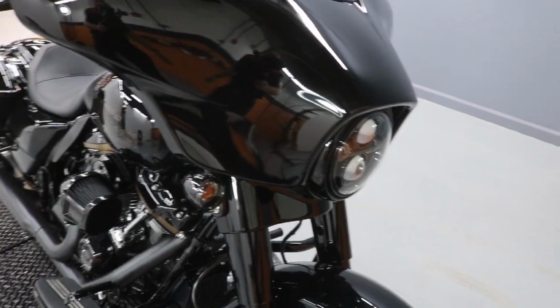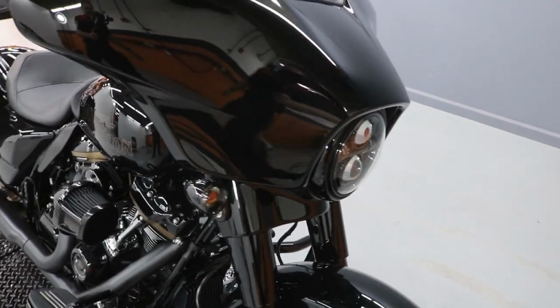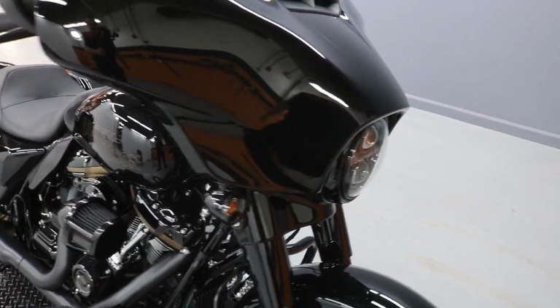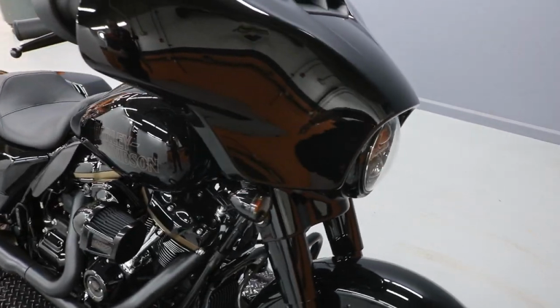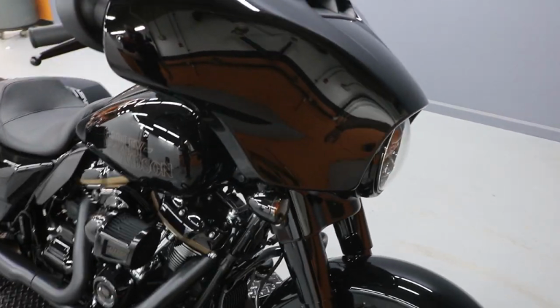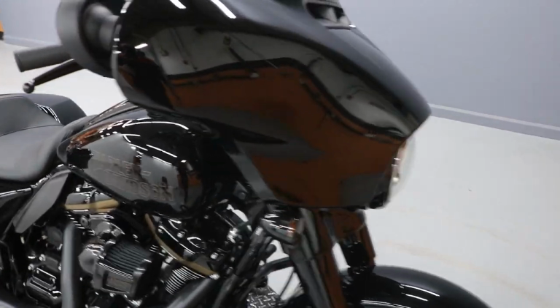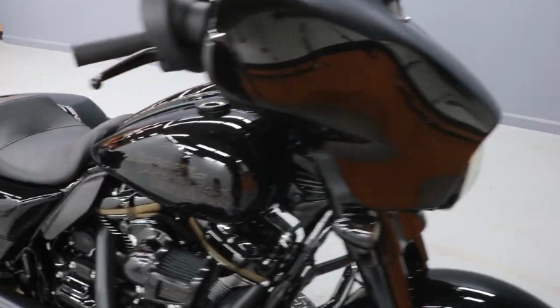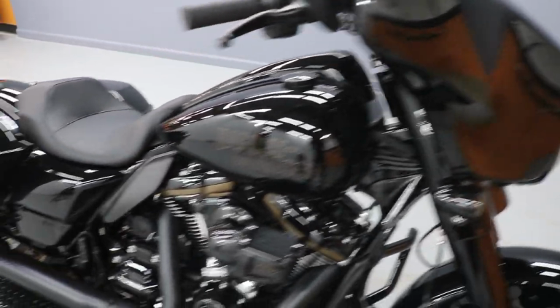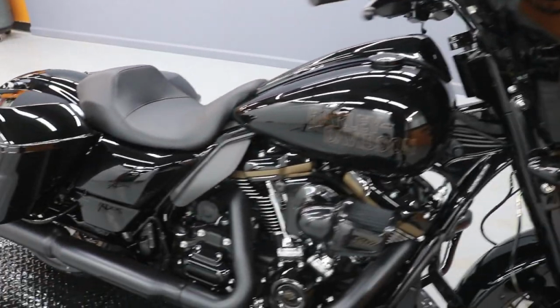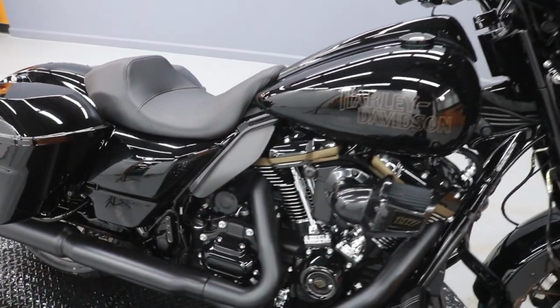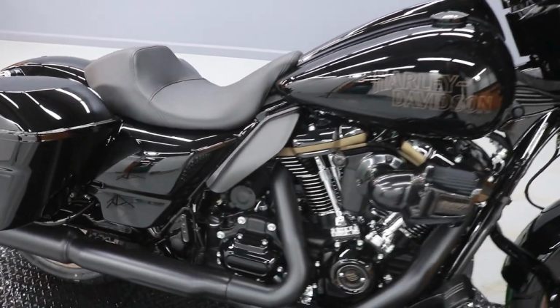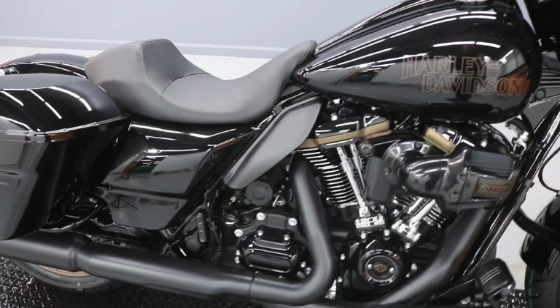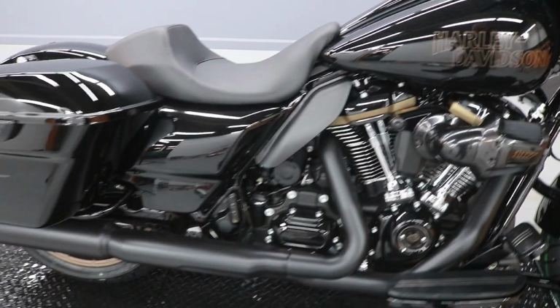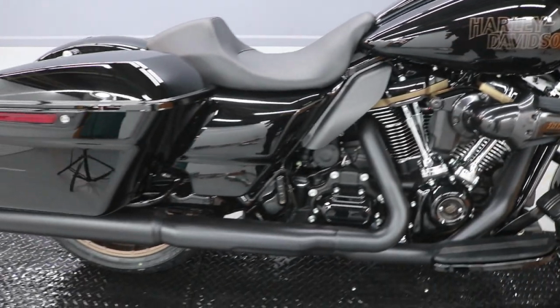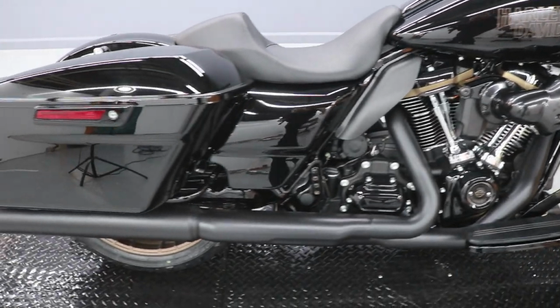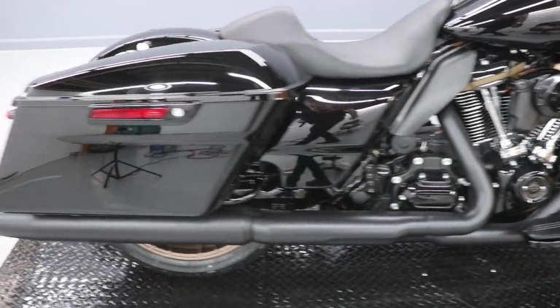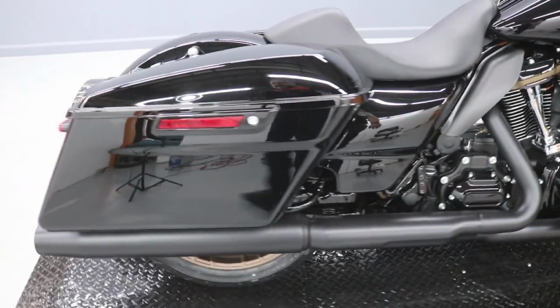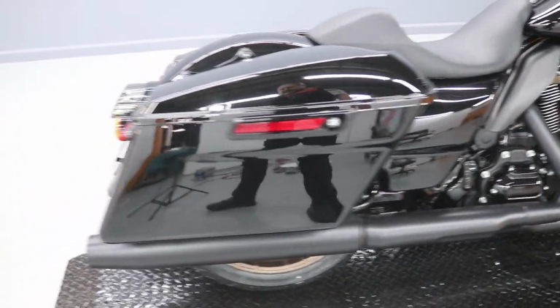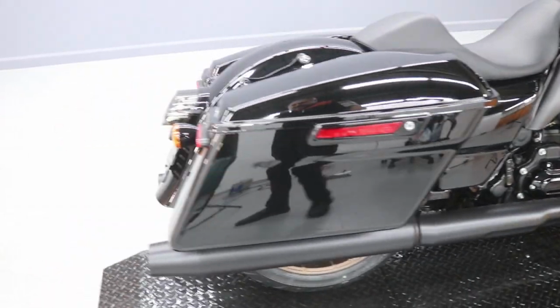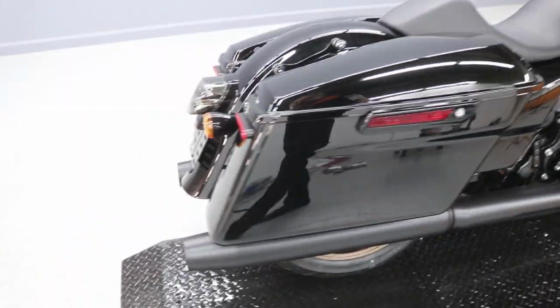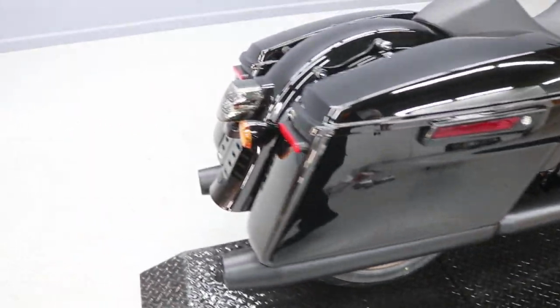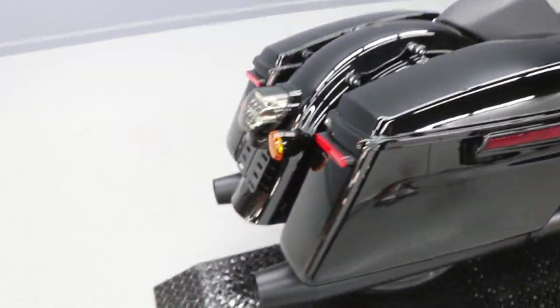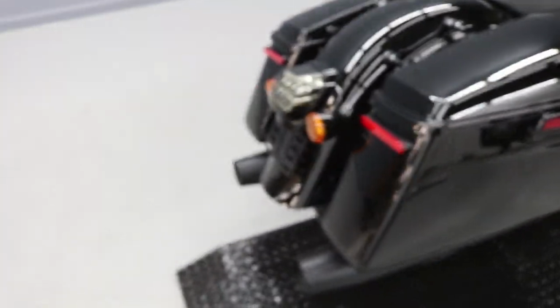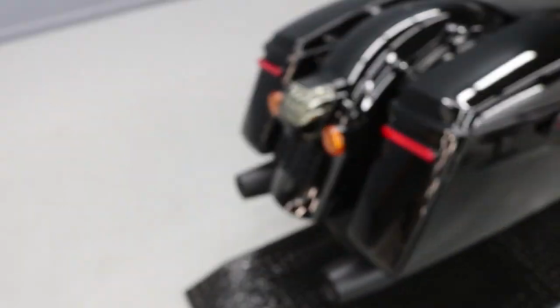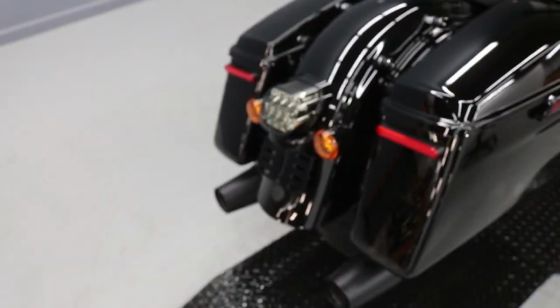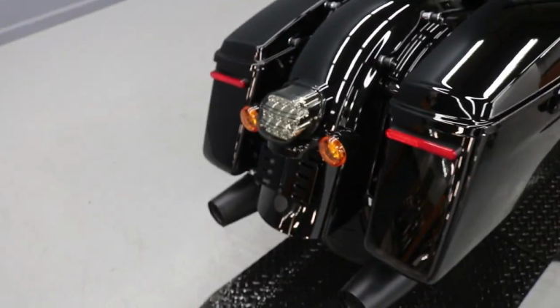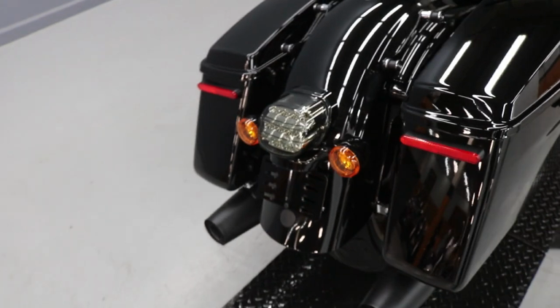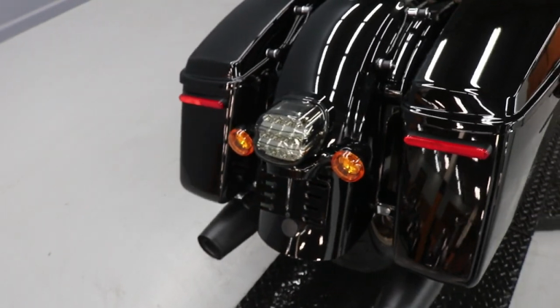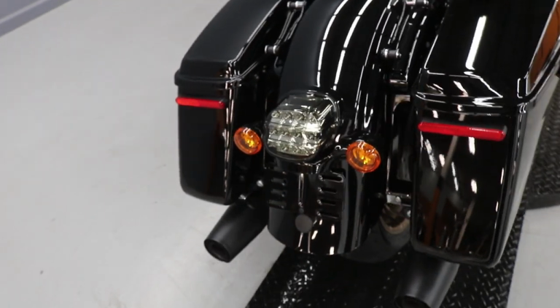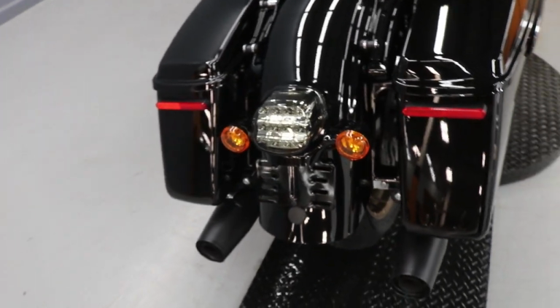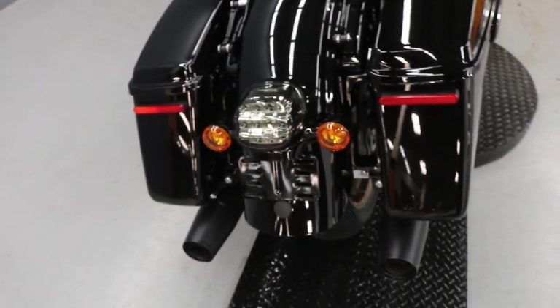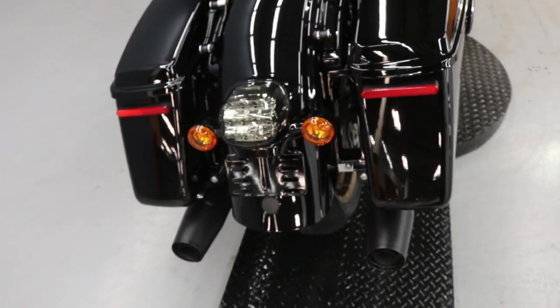It comes with the LED headlight. And it's got an LED brake light in the middle there — the other ones are reflectors on the bags.